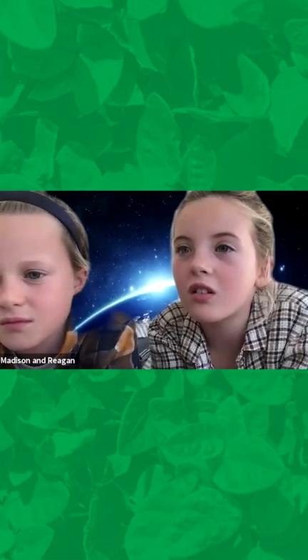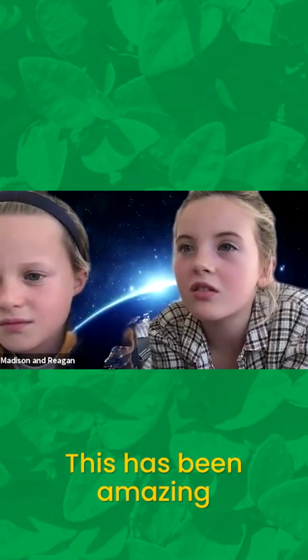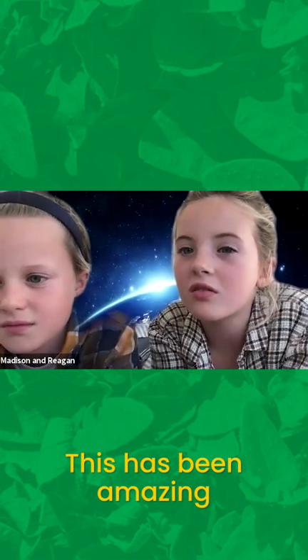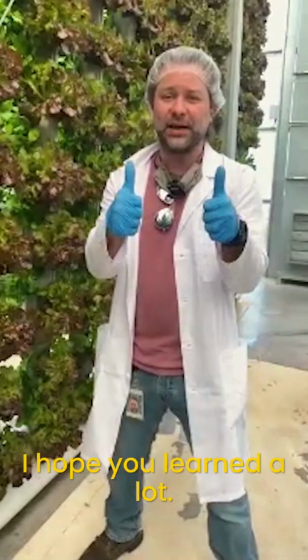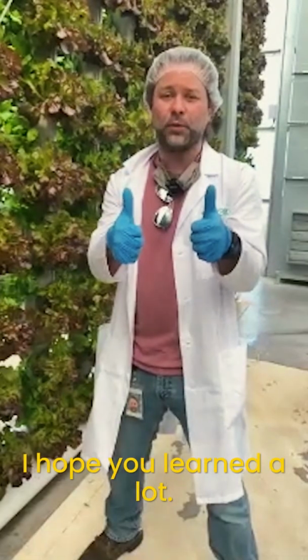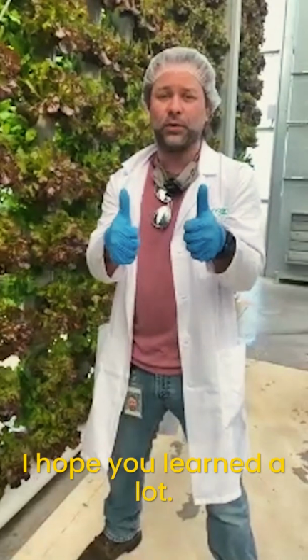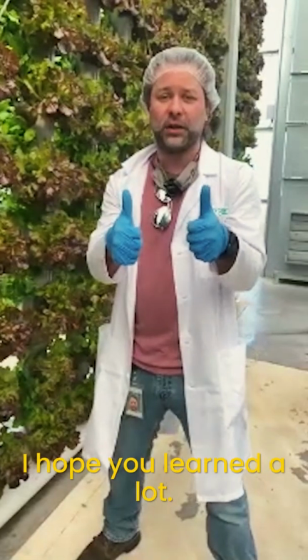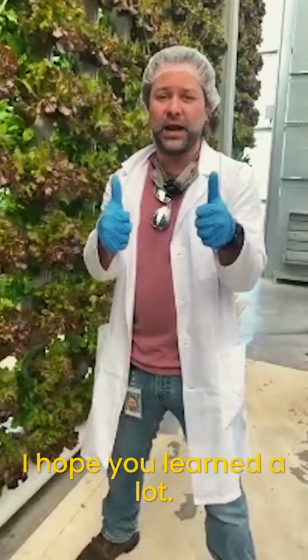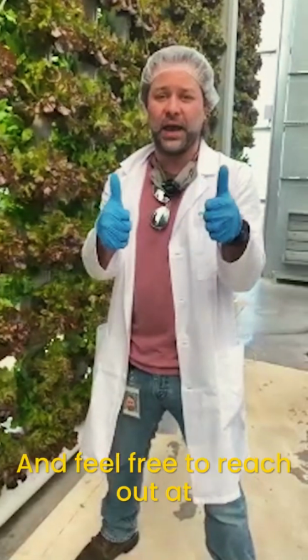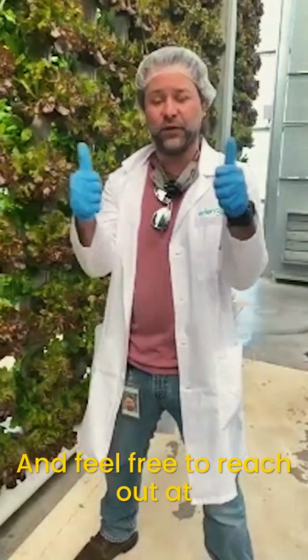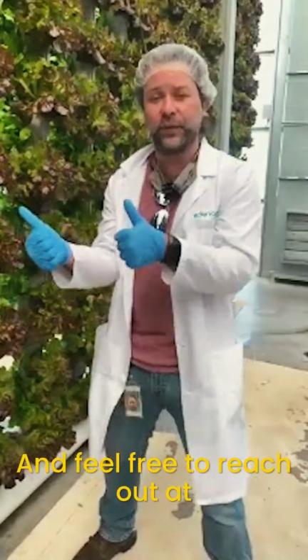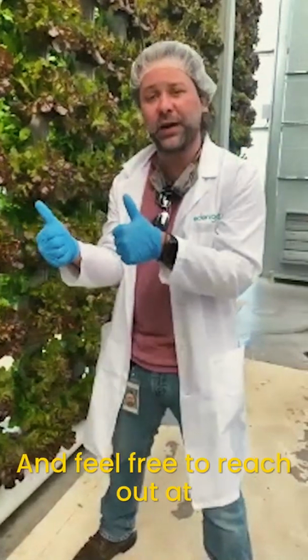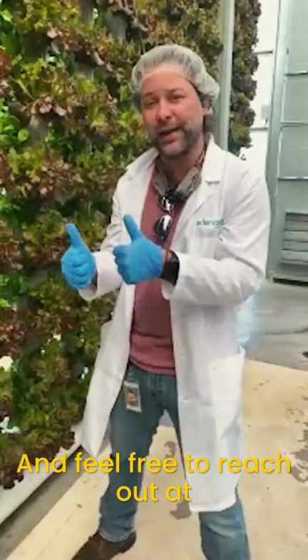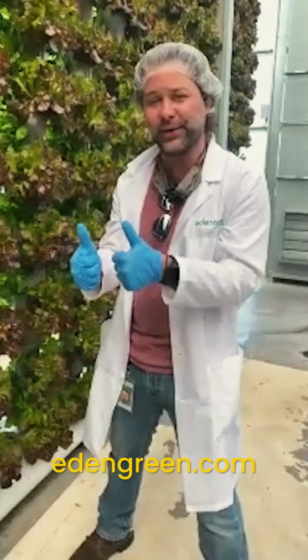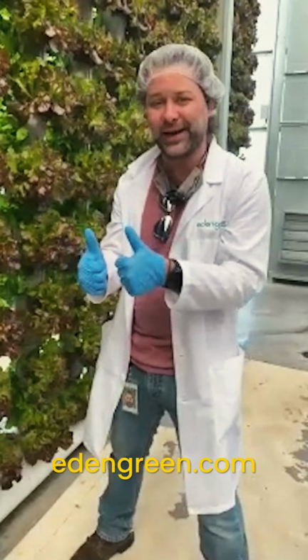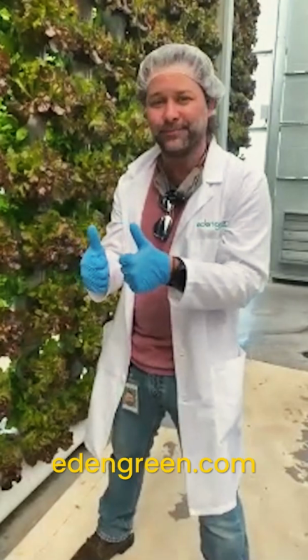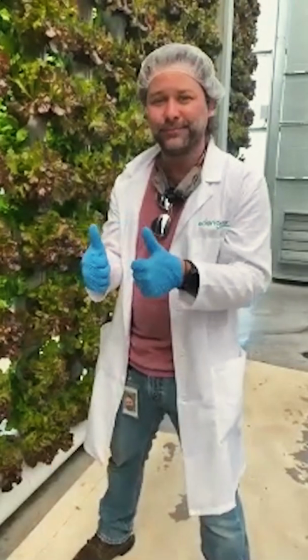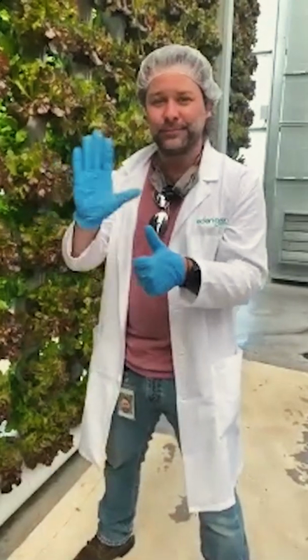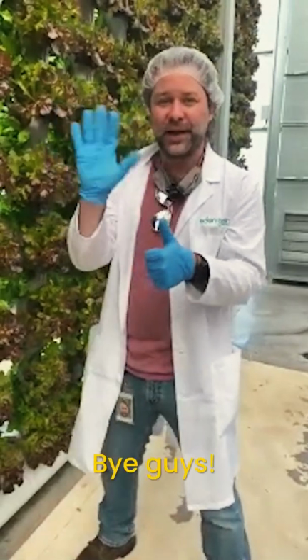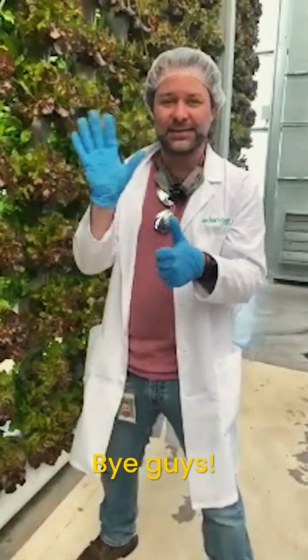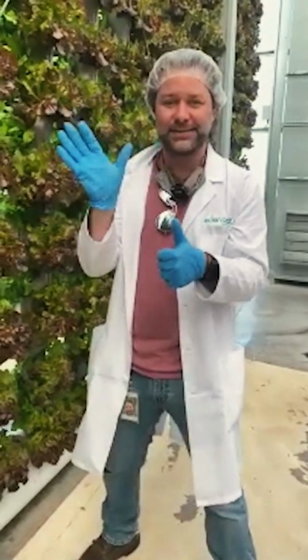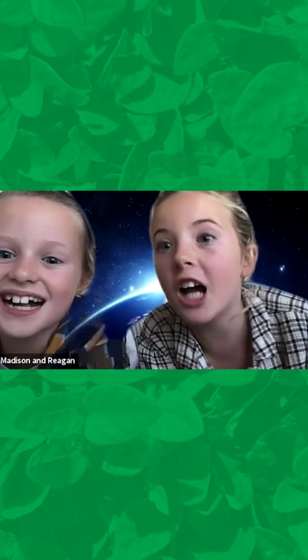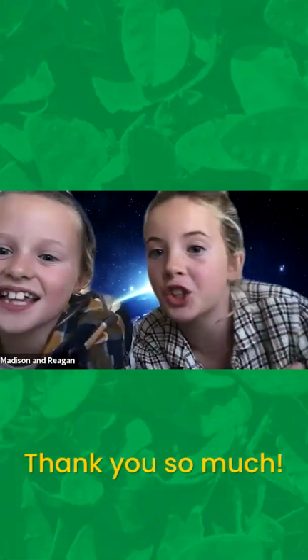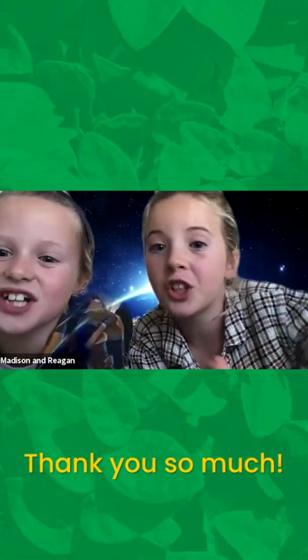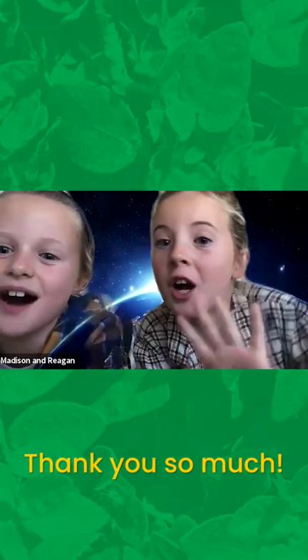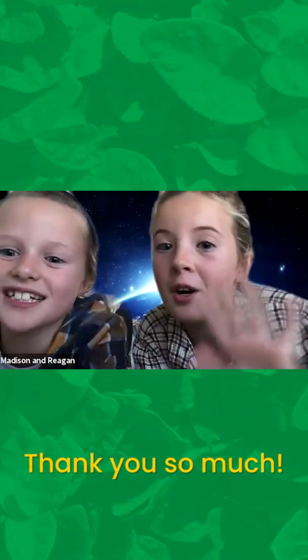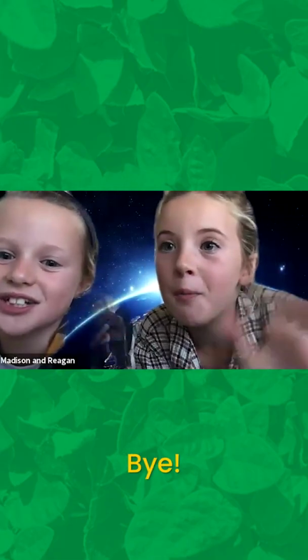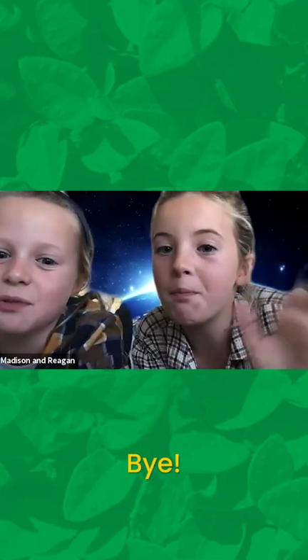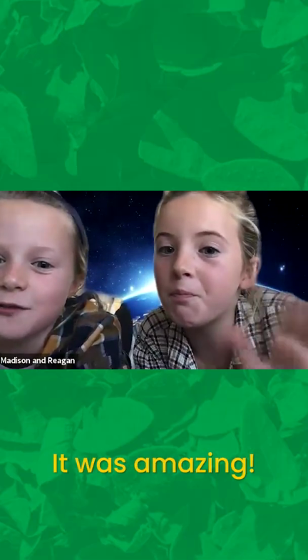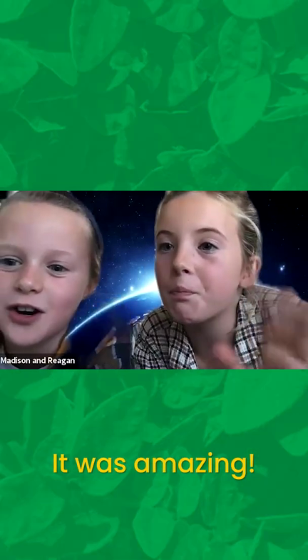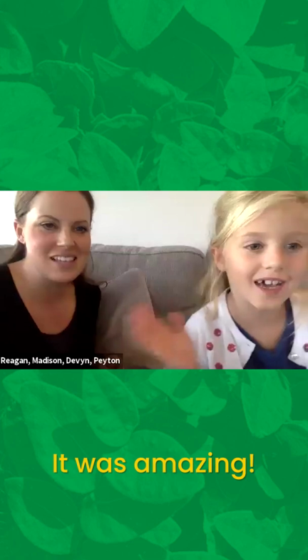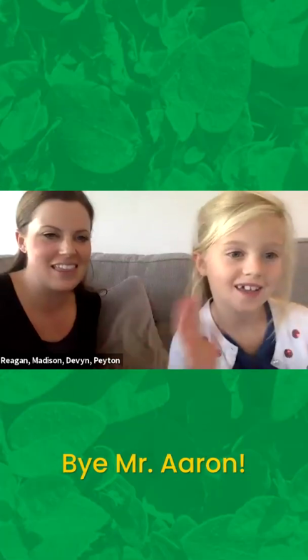This has been amazing. I hope you learned a lot, and feel free to reach out at EdenGreen.com. Bye, guys. Thank you so much.